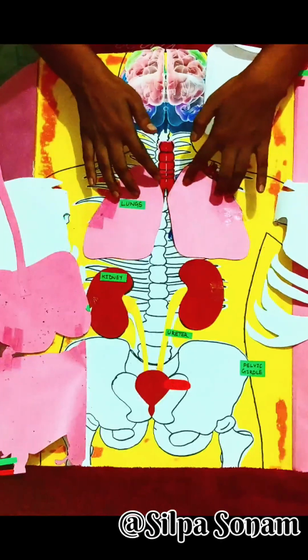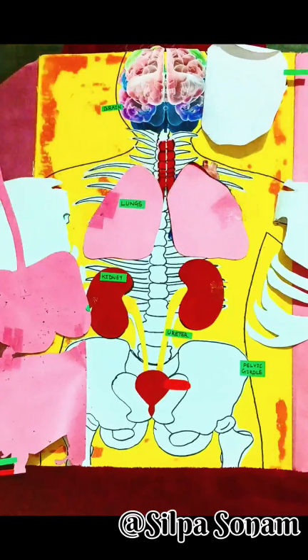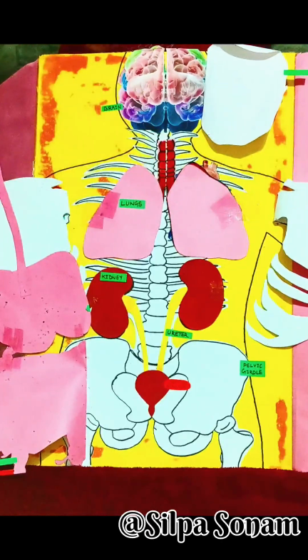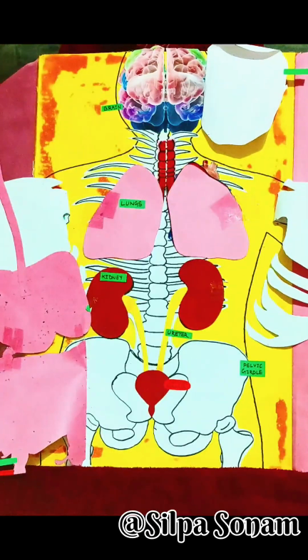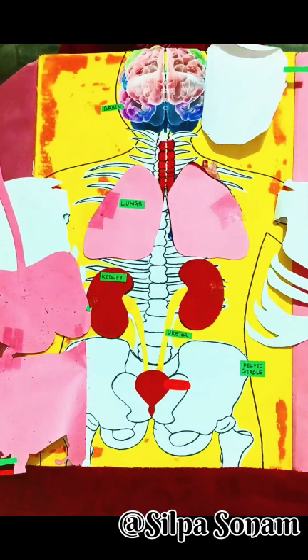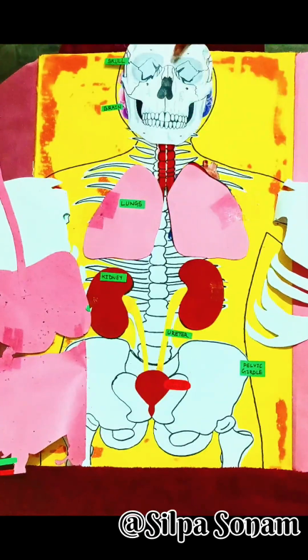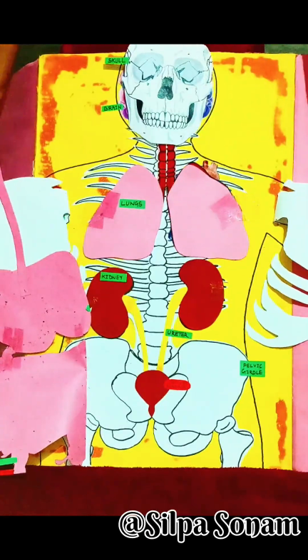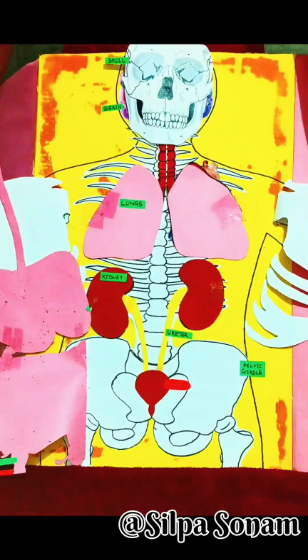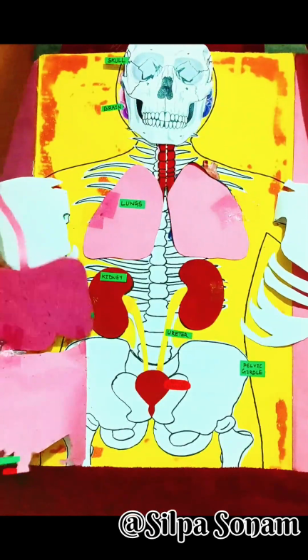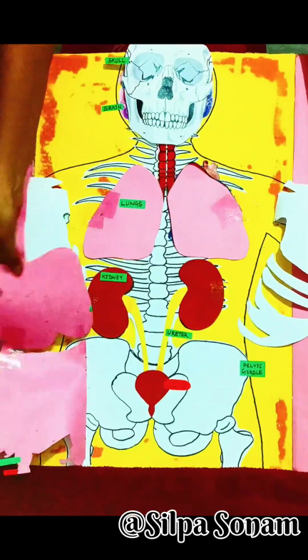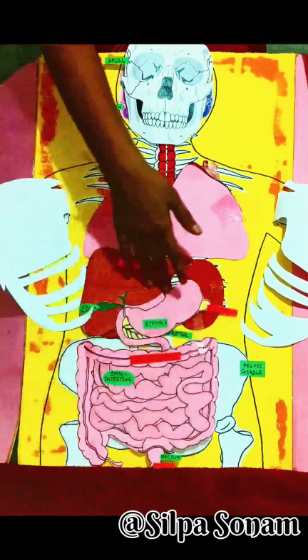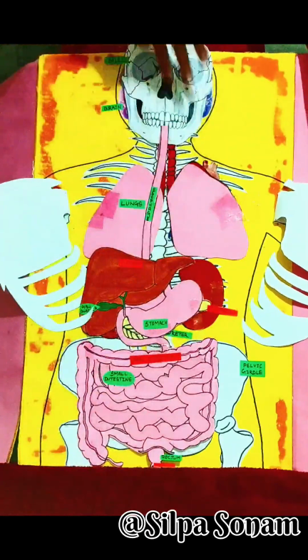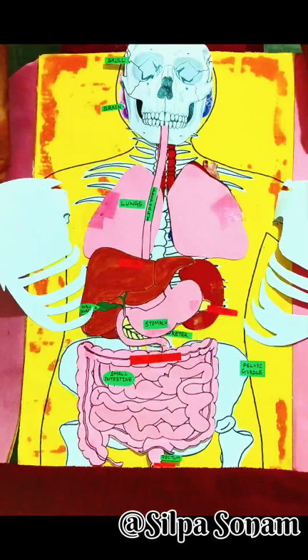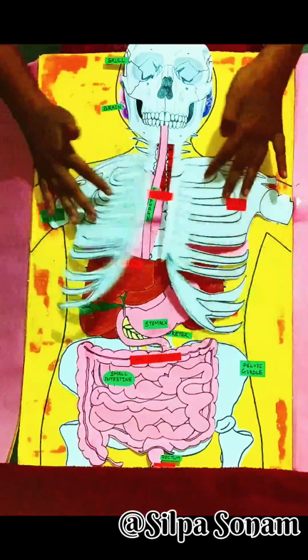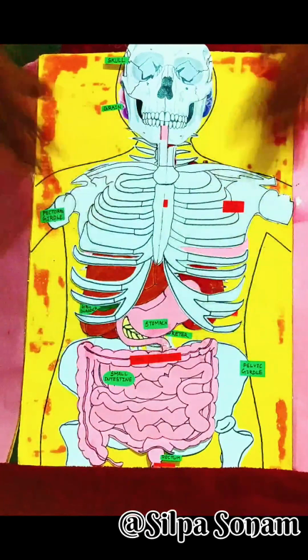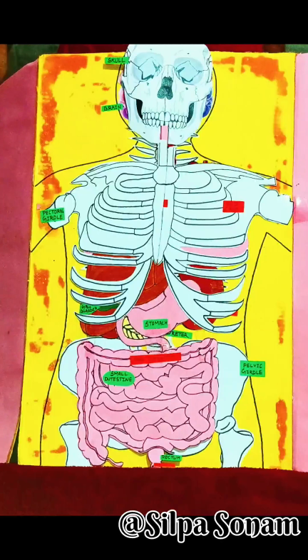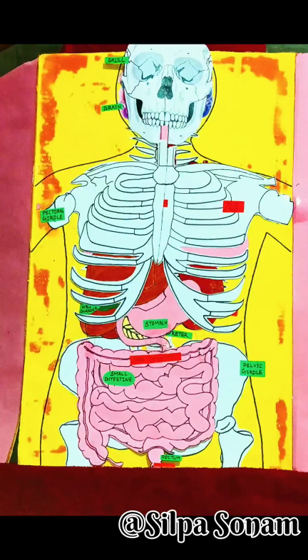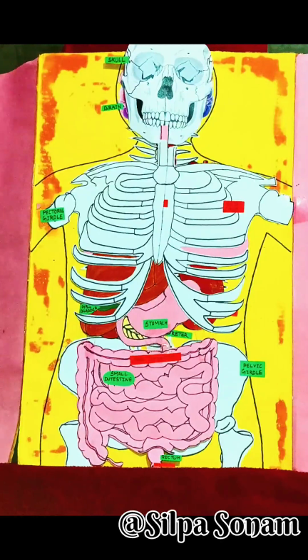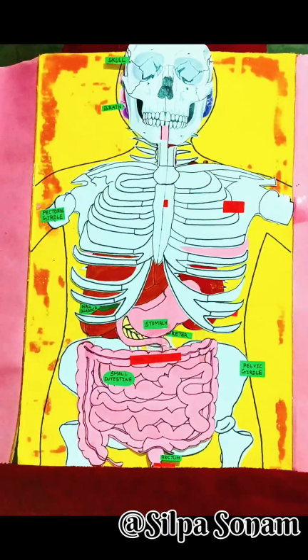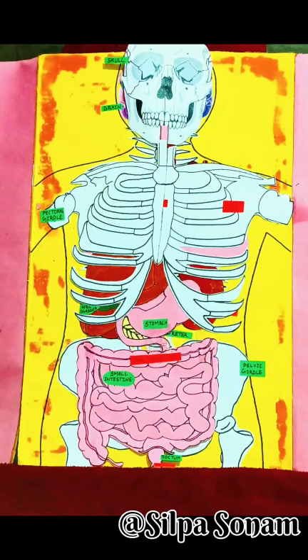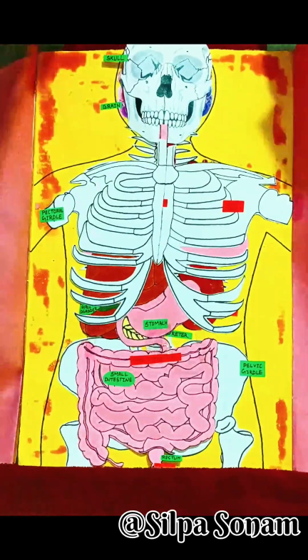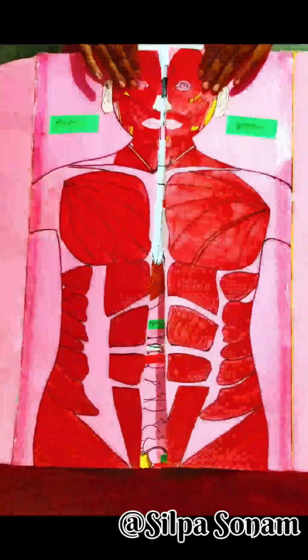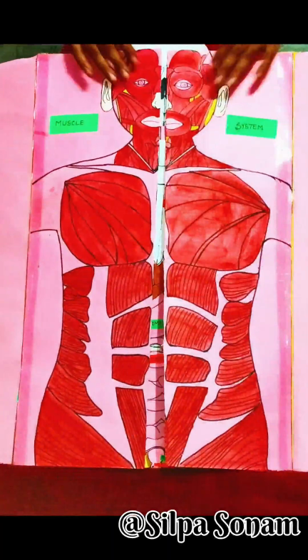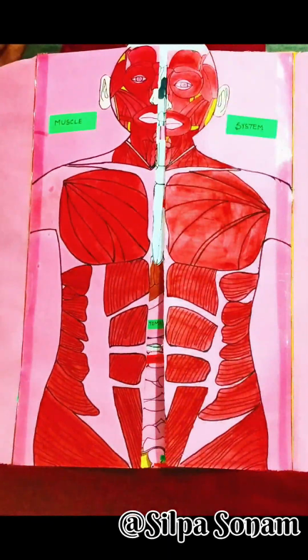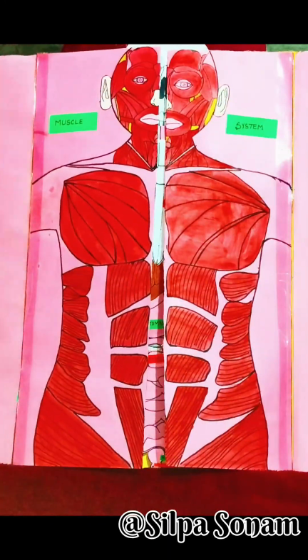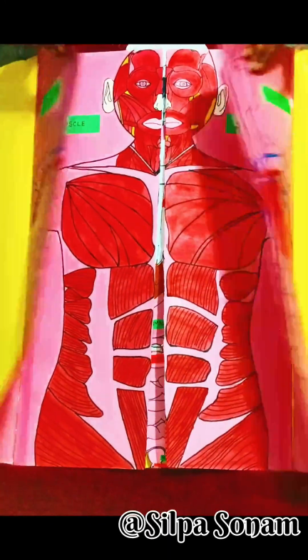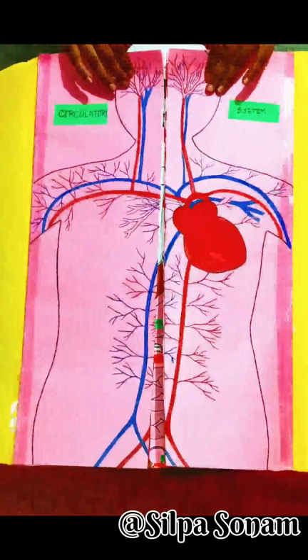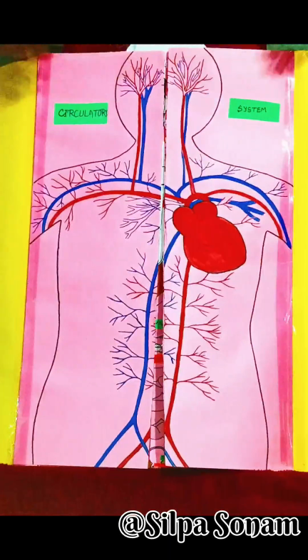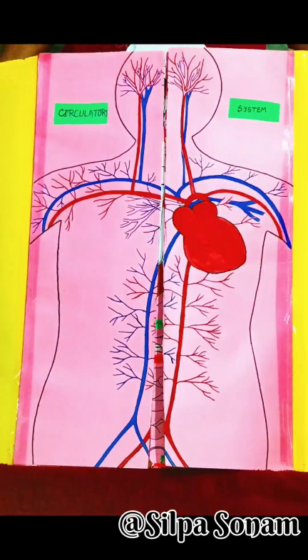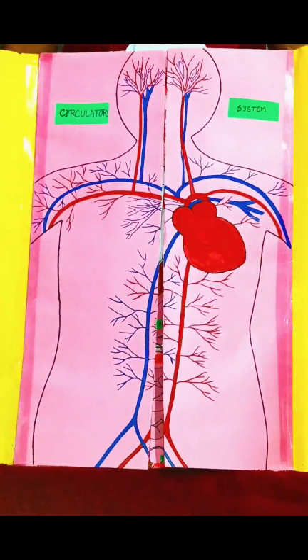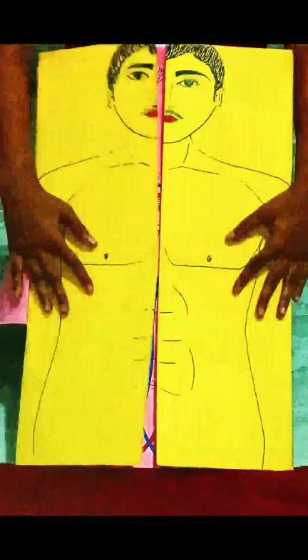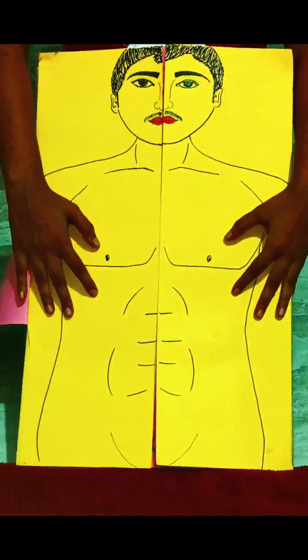One beneath another — skin, blood vessels, muscles, bones, and visceral organs — all working together to keep us alive. Thanks for watching, stay curious, stay learning, and we'll see you next time.